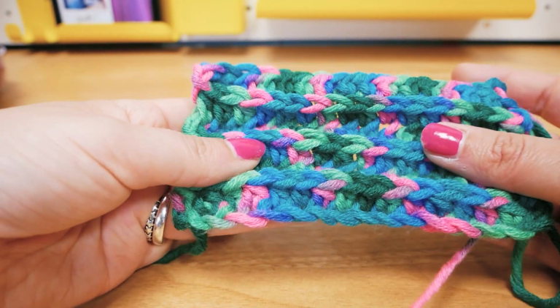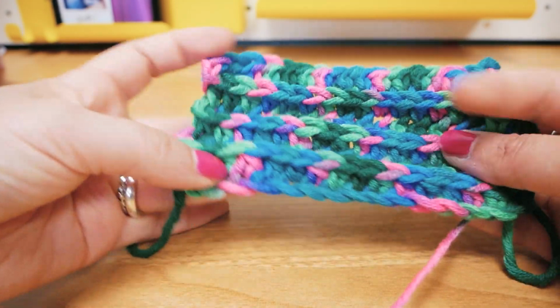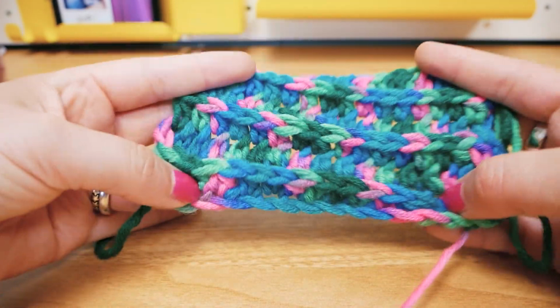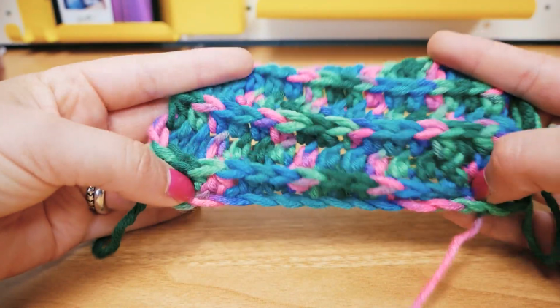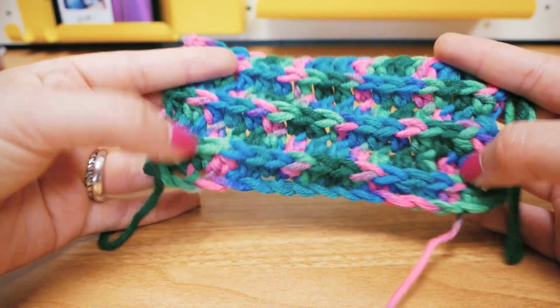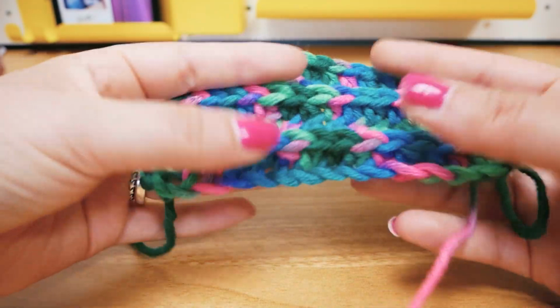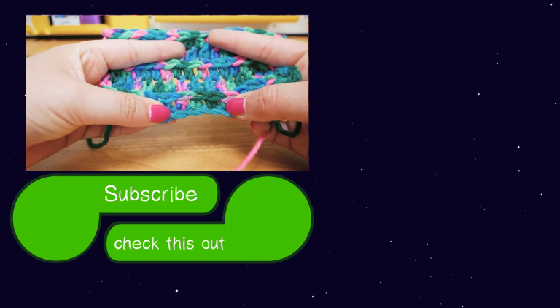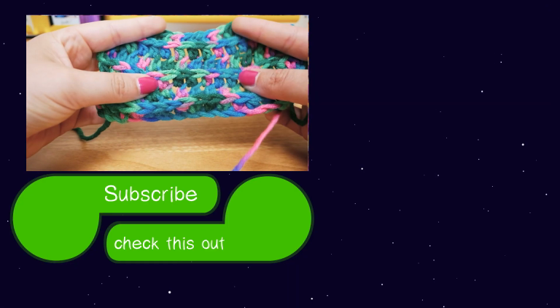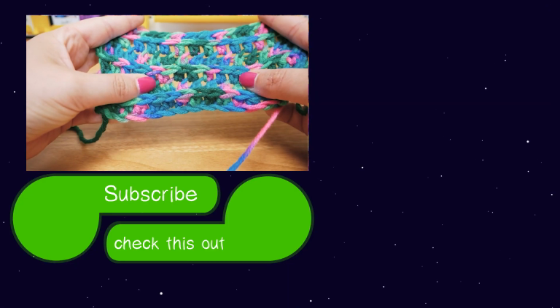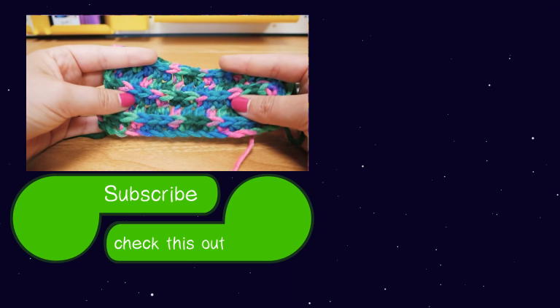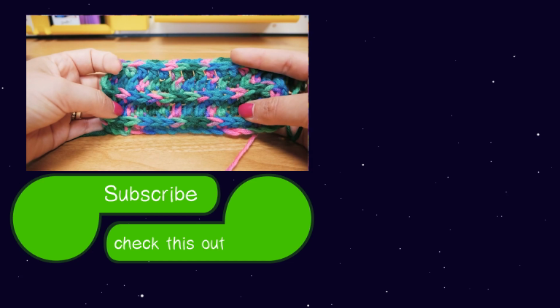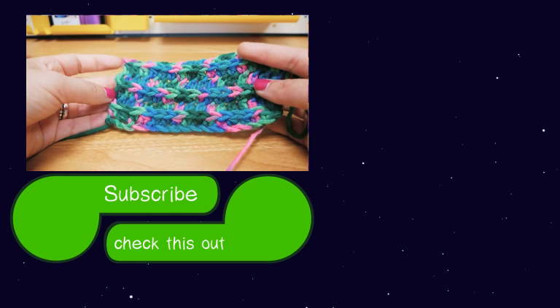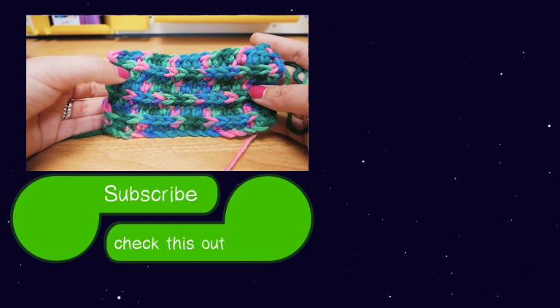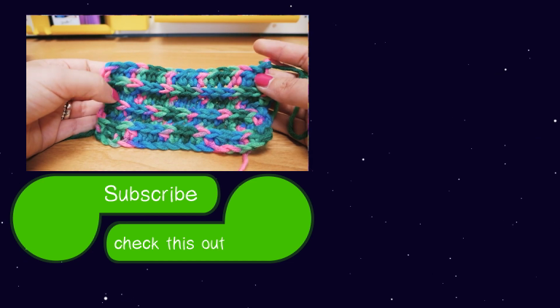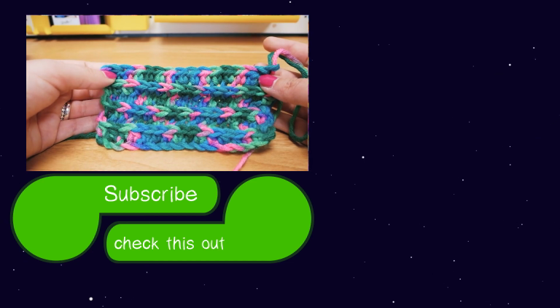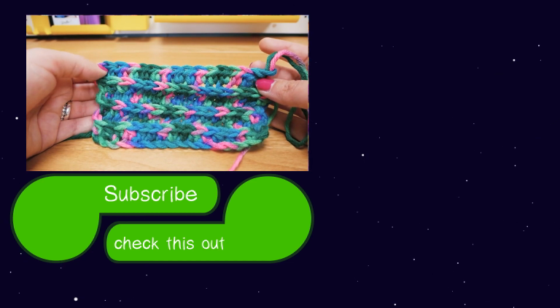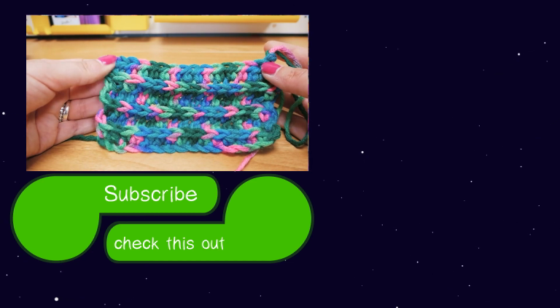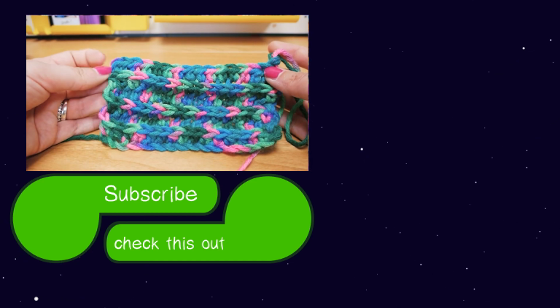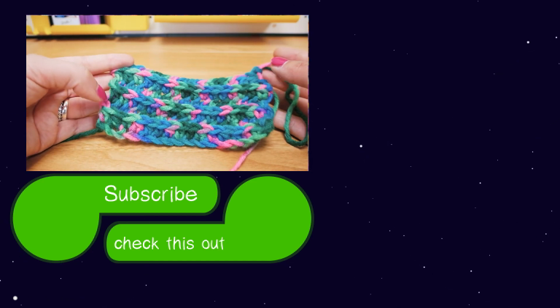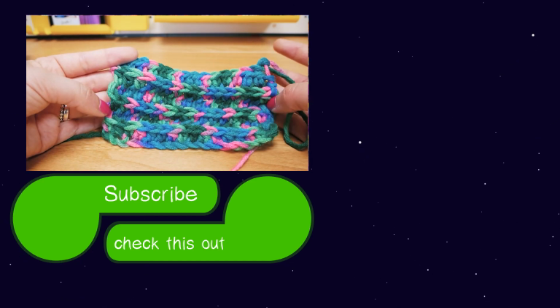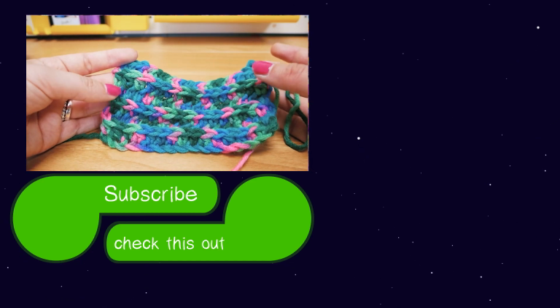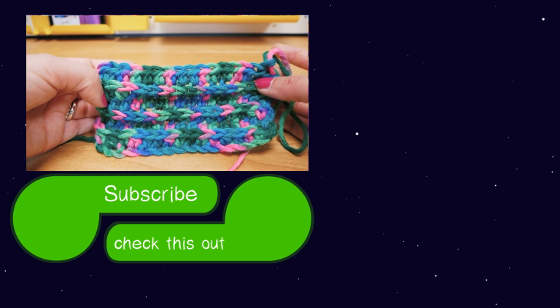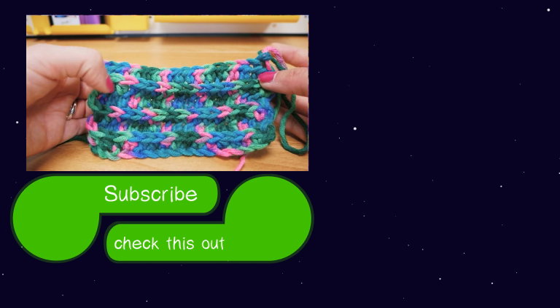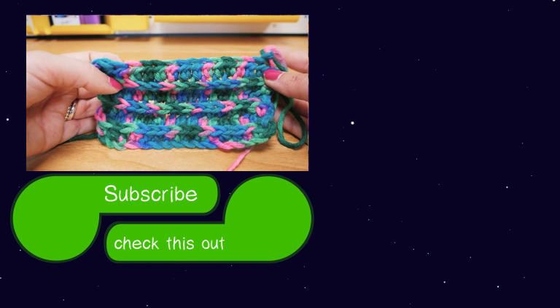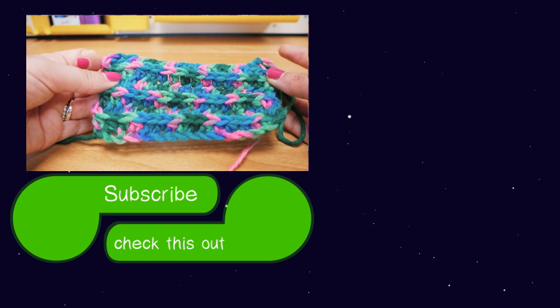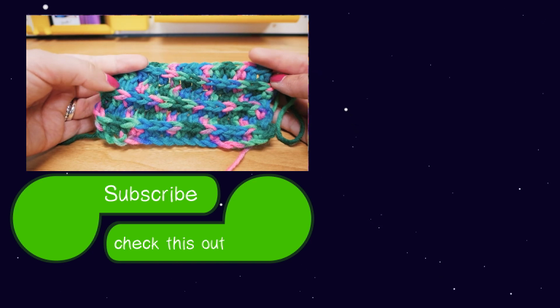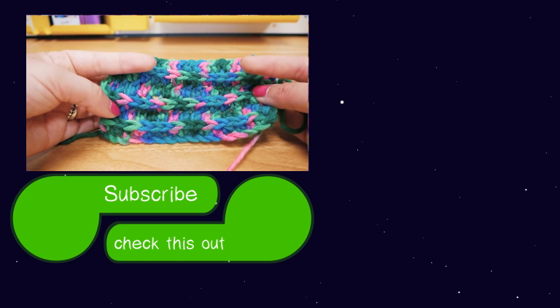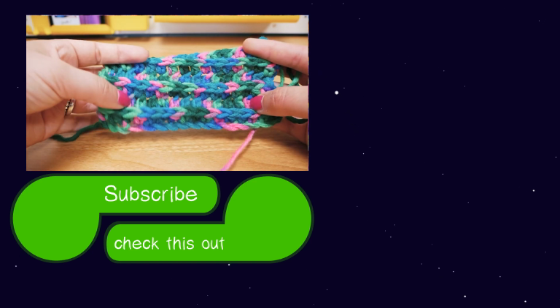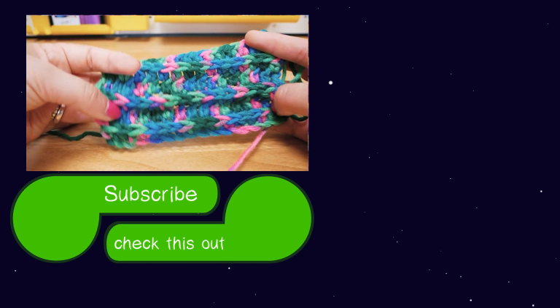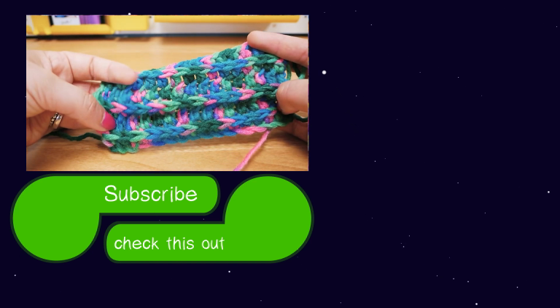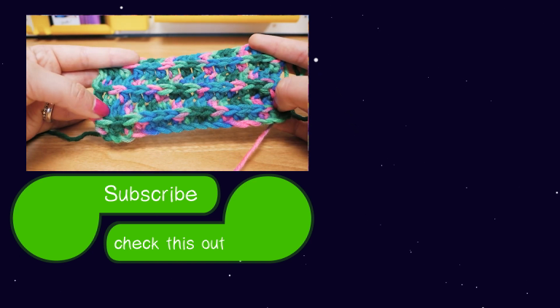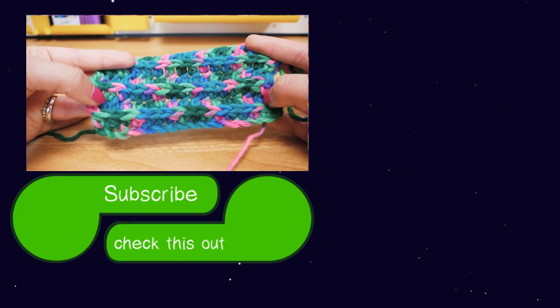Let me know what you would use this for! If you enjoyed, give us a thumbs up, subscribe to our channel, and don't forget to click the notification bell so you get notified every time we post something new. Thanks for watching — see you next time, bye!